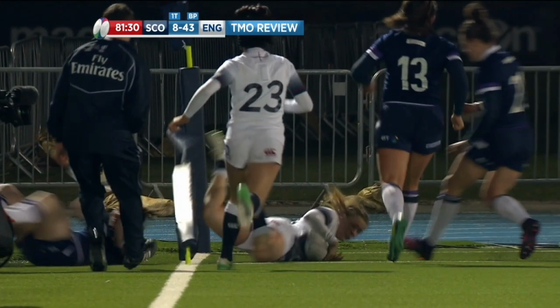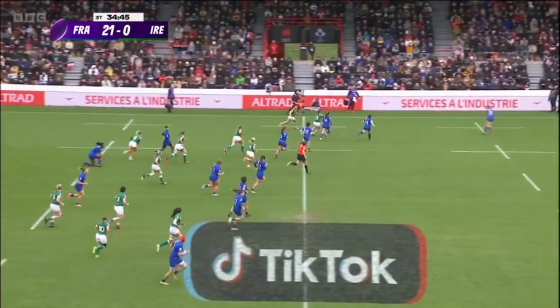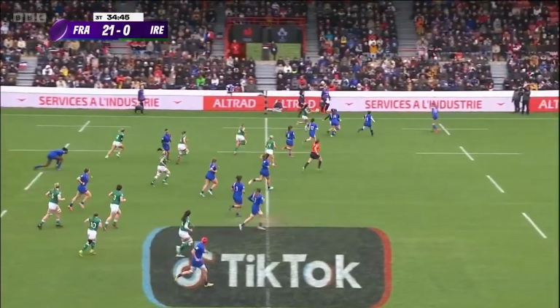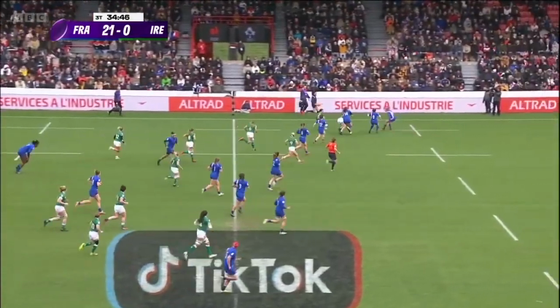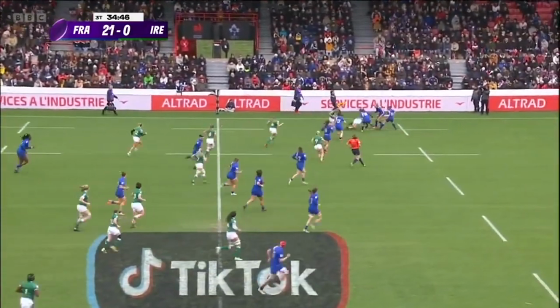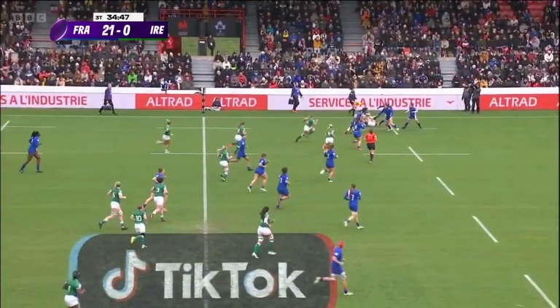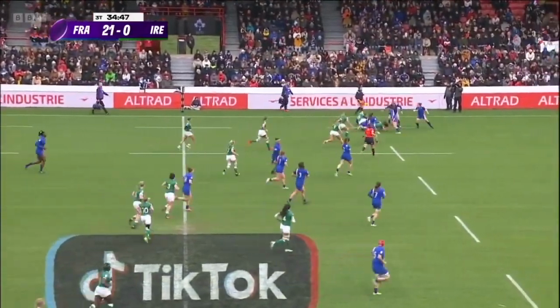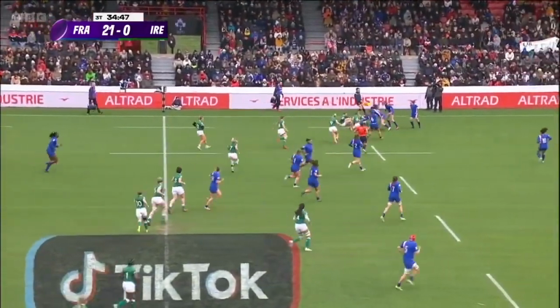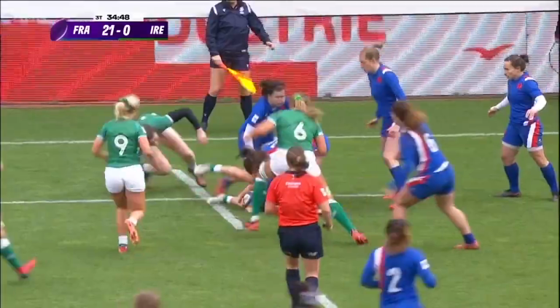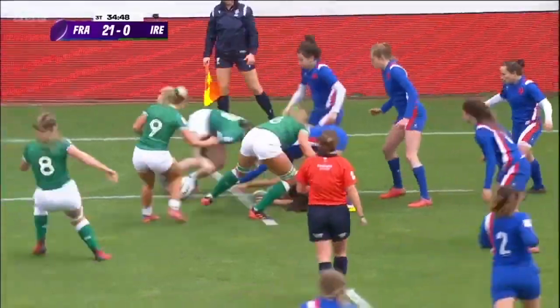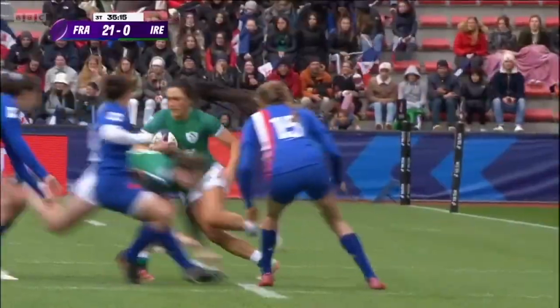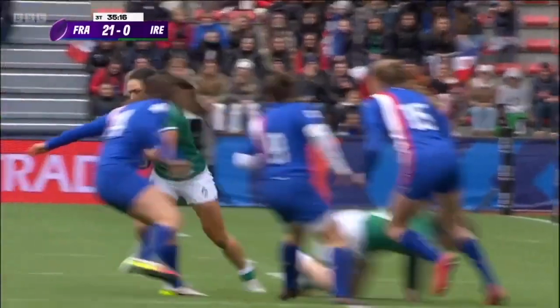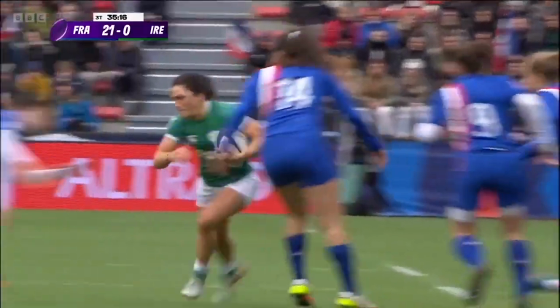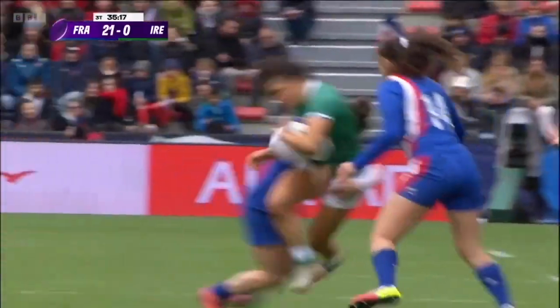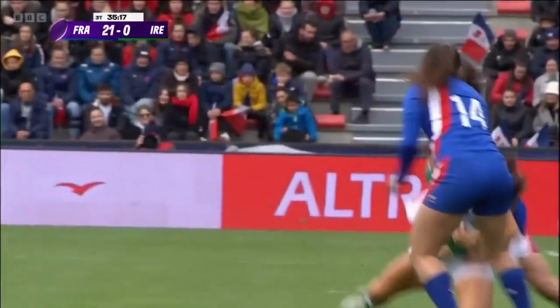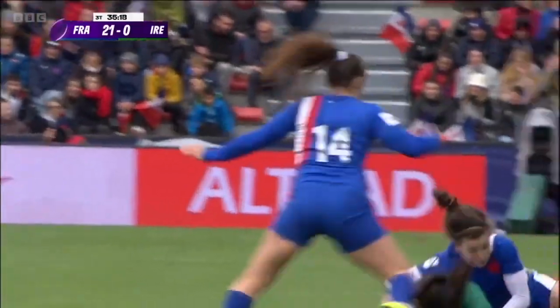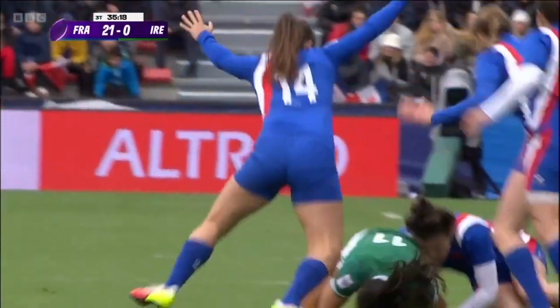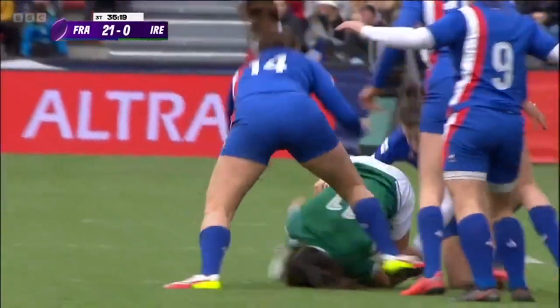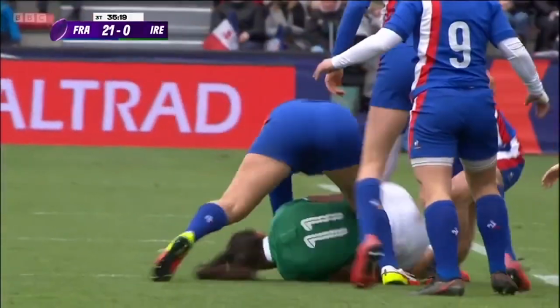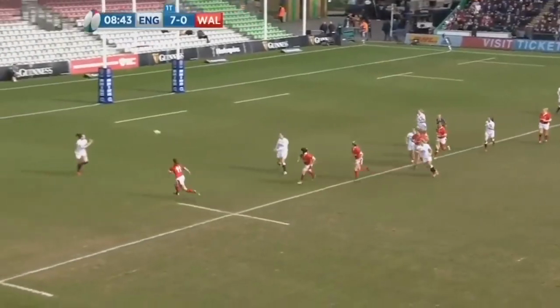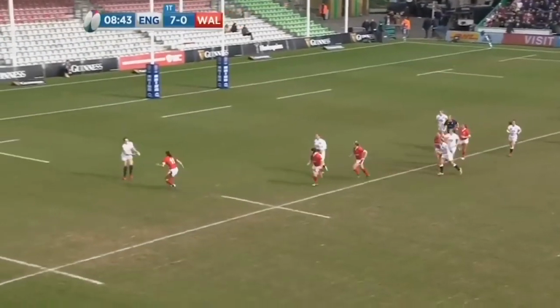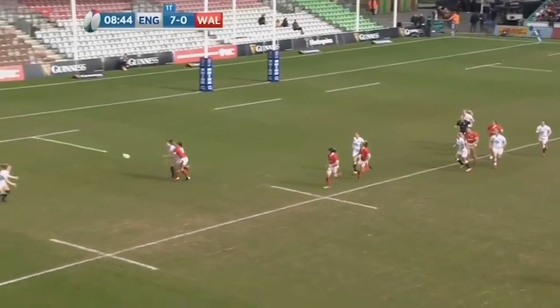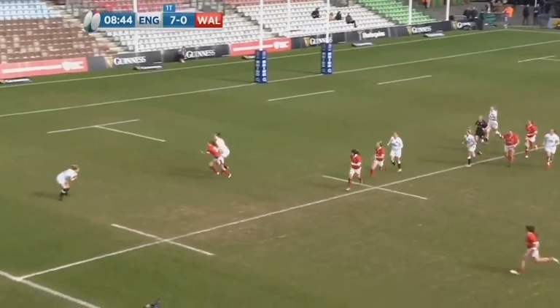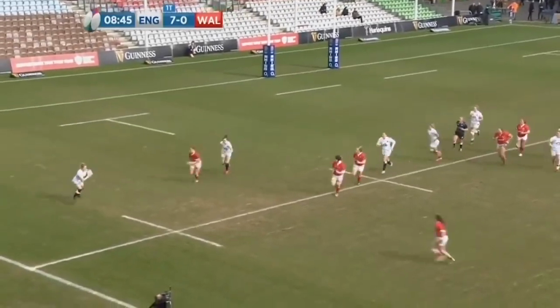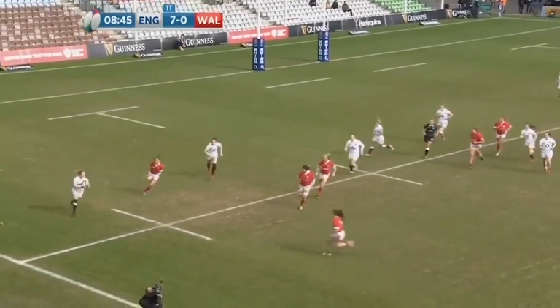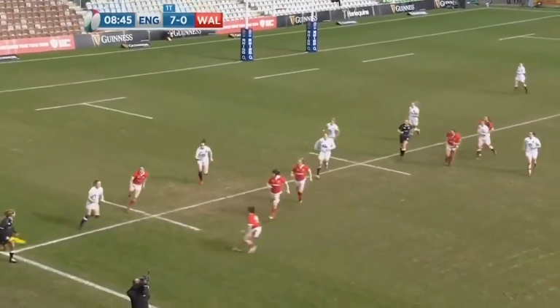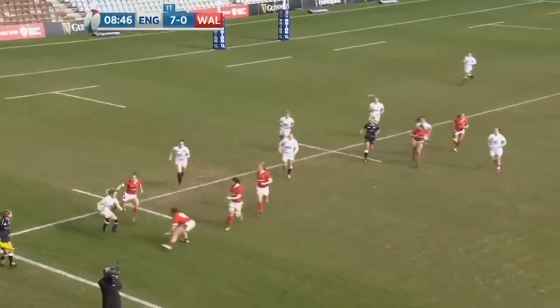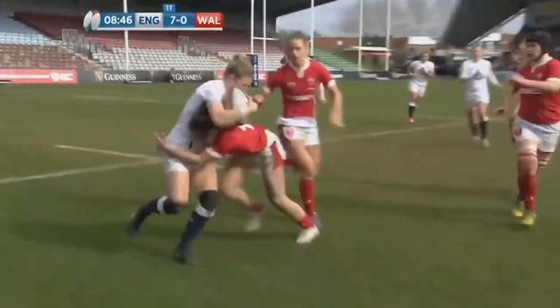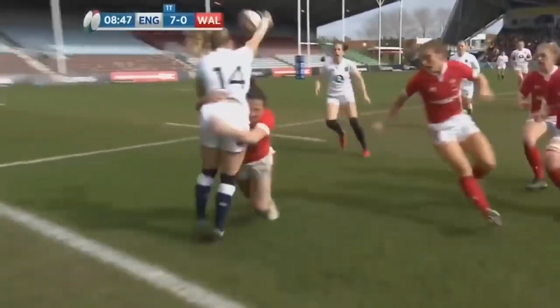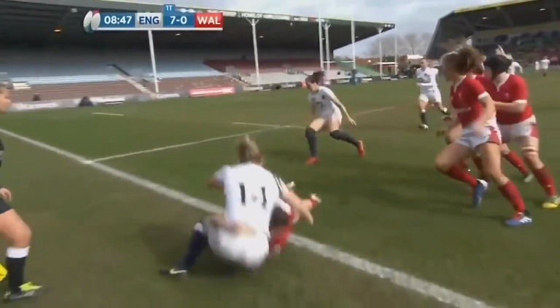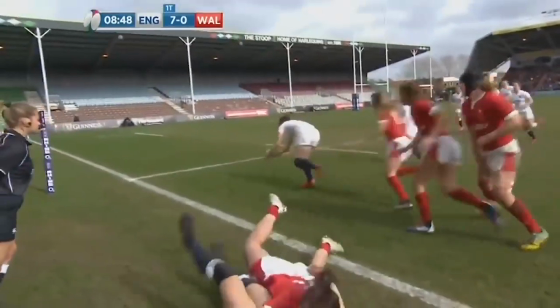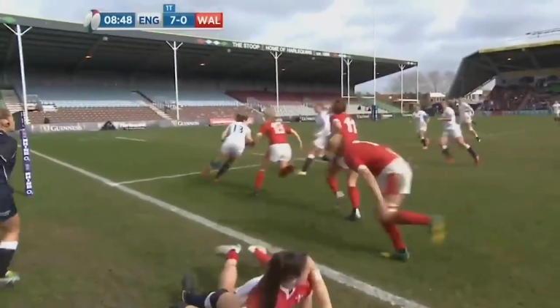She's got support to Mulhall, gives it to Mulhall. Tackle up — whilst they're brilliant. Quick answer from the scrum.